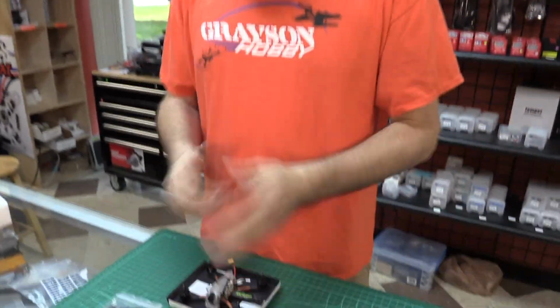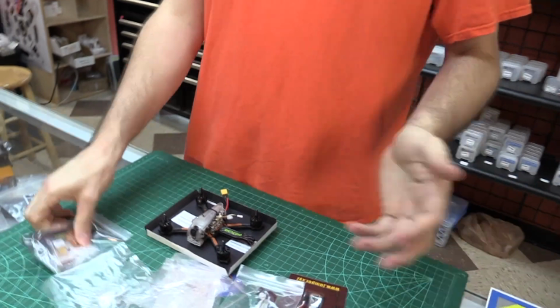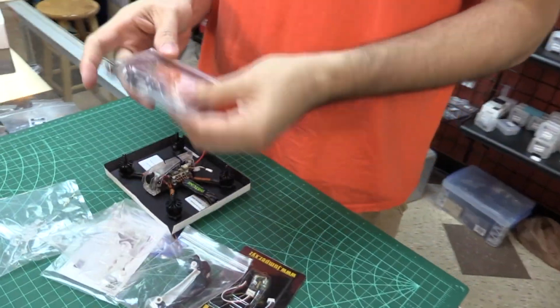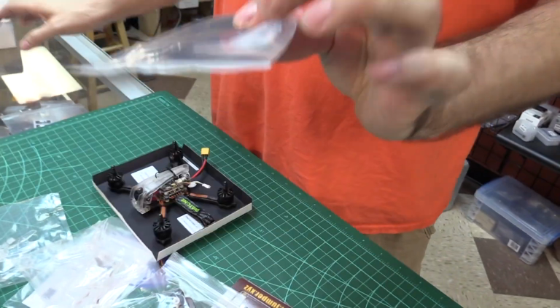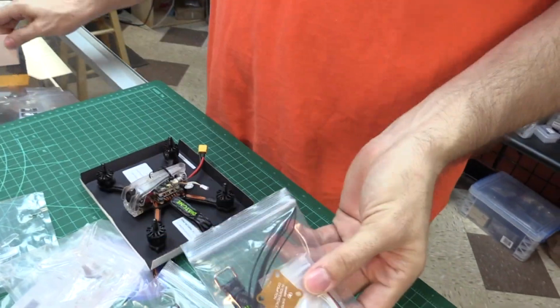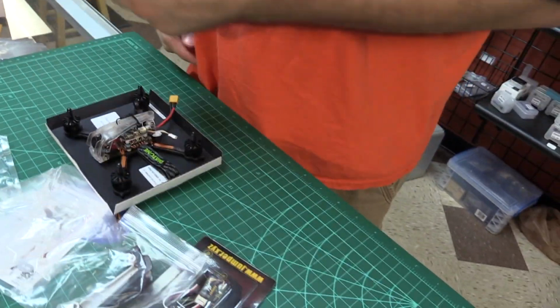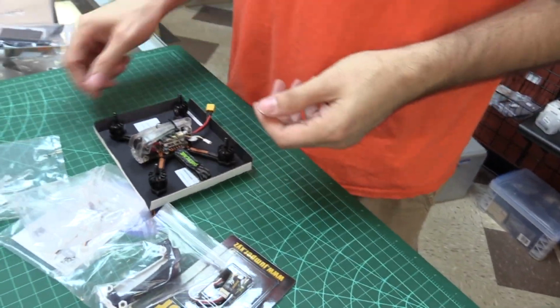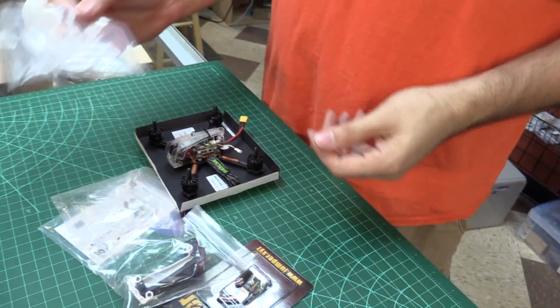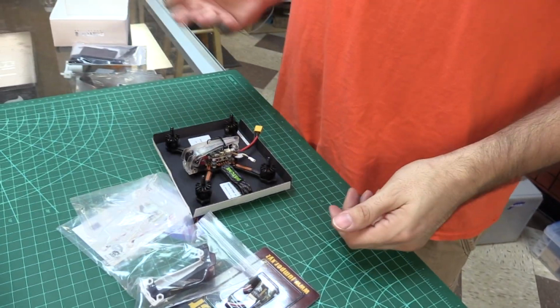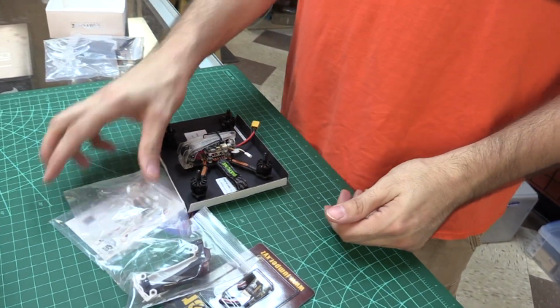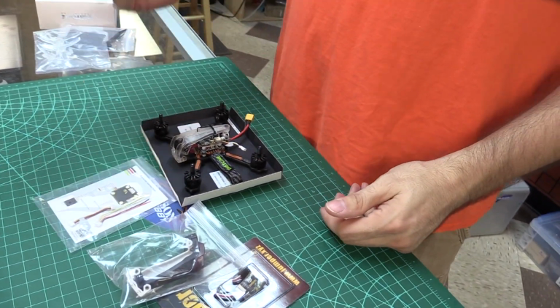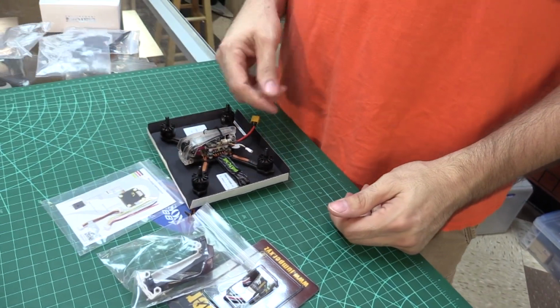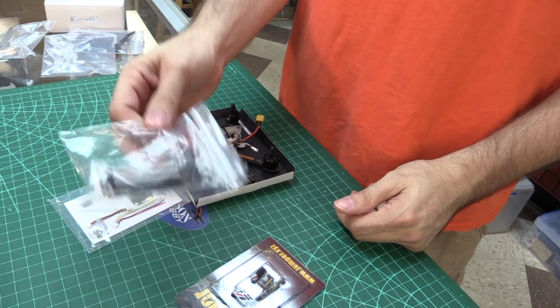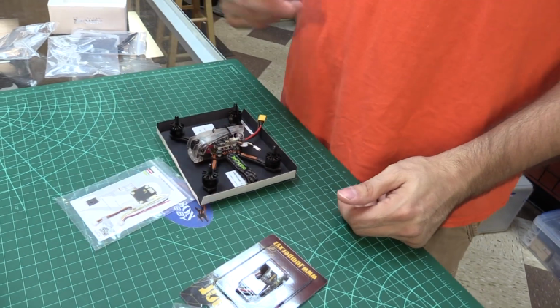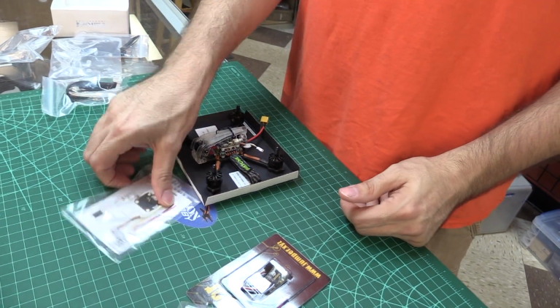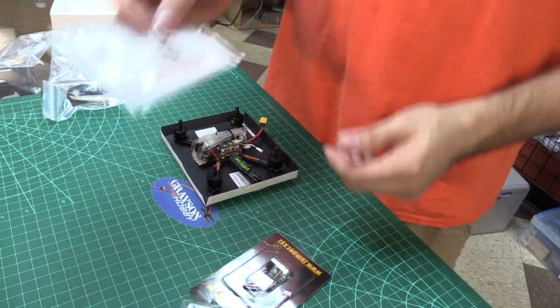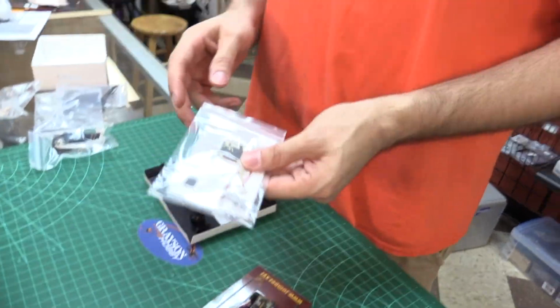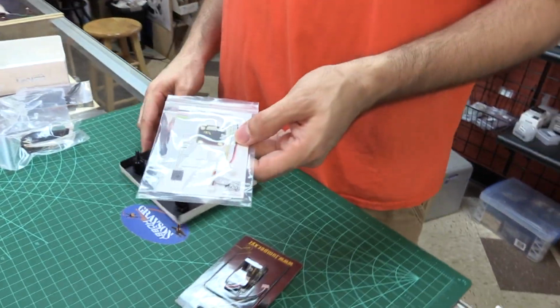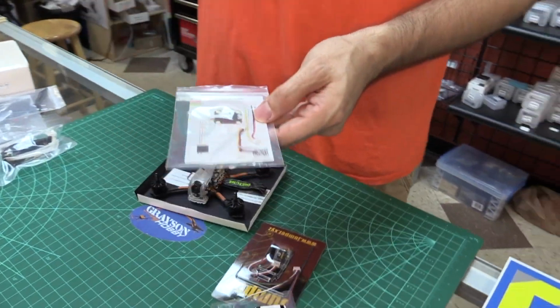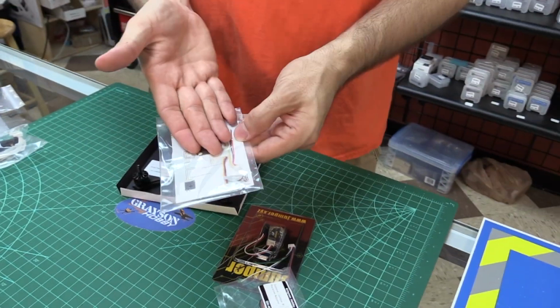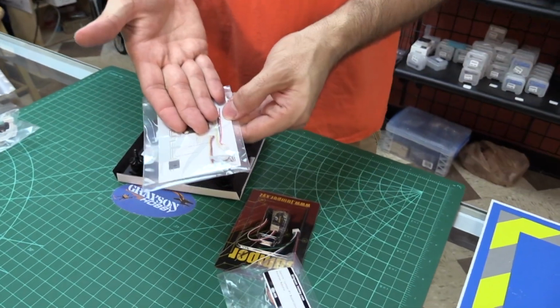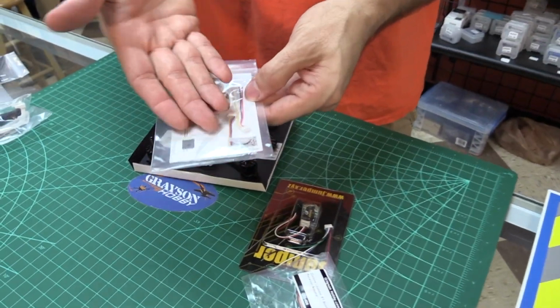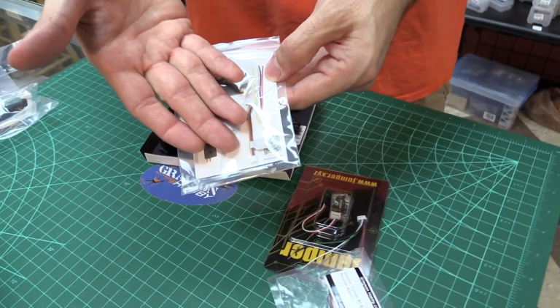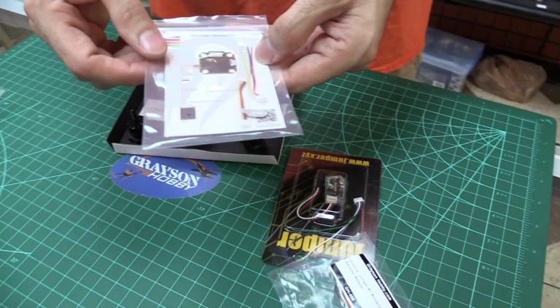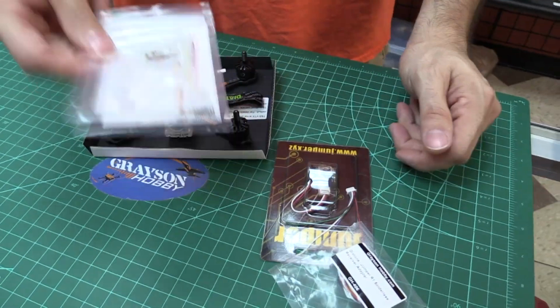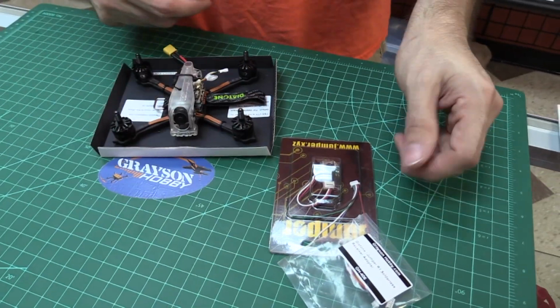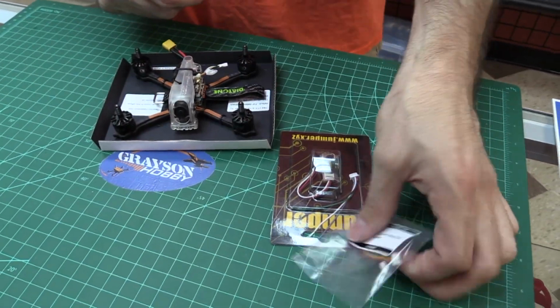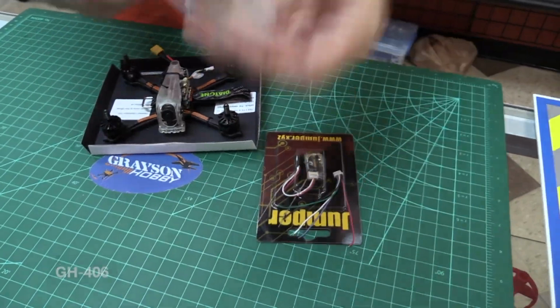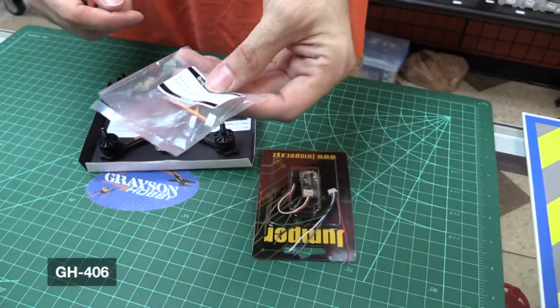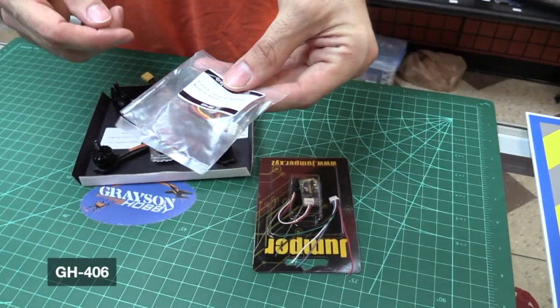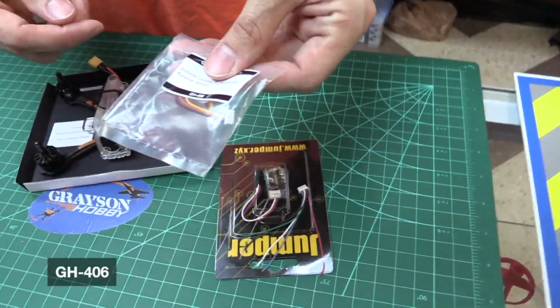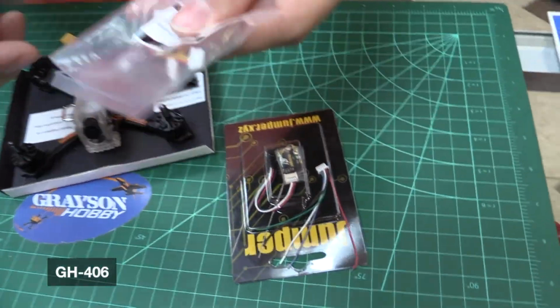So basically we're going to take this bag that came with the Diatone and throw it in the box. Props don't need it, canopies don't need it. The harnesses that normally come with it for the RxSR? Don't need it. We're going to use this guy right here — GH406.